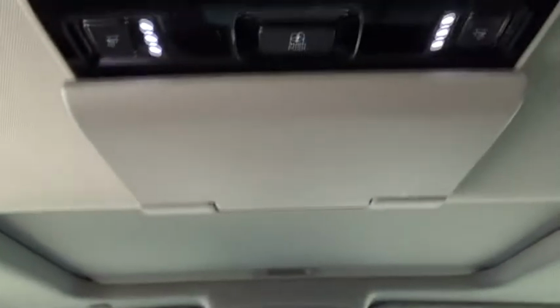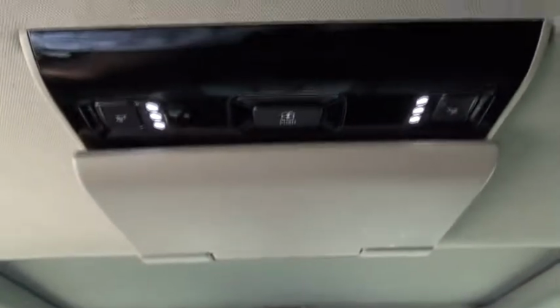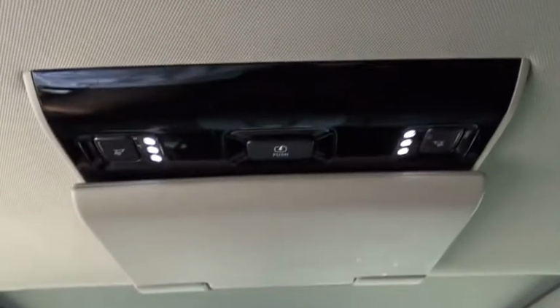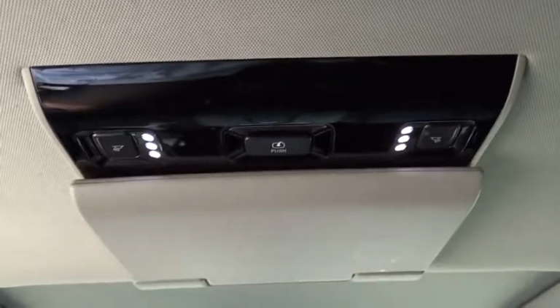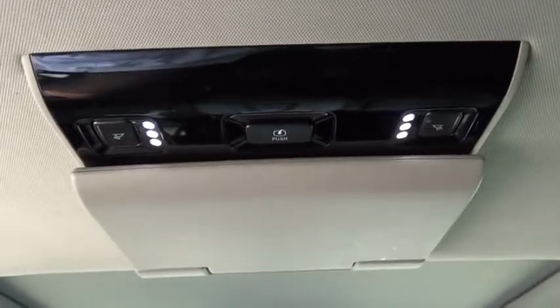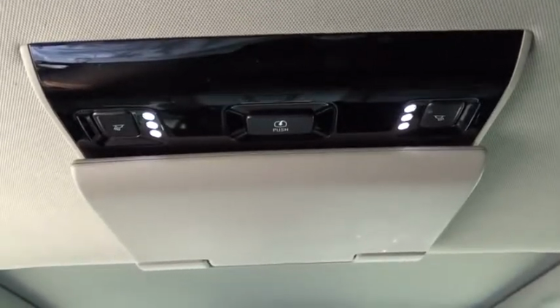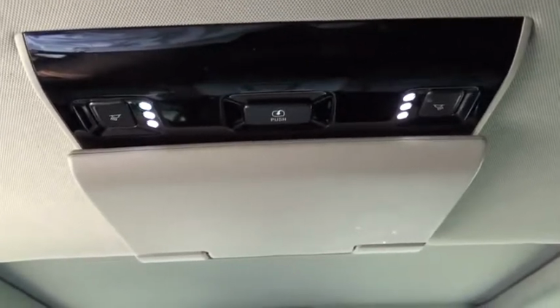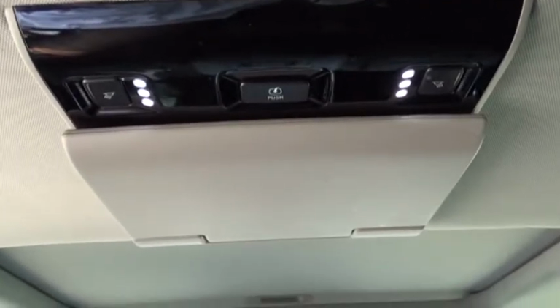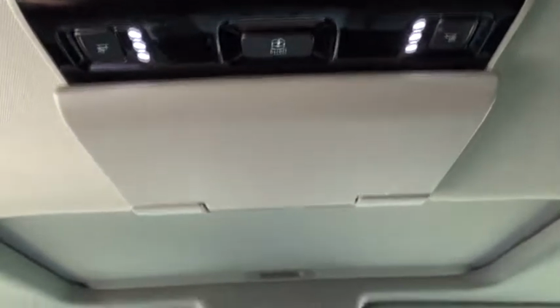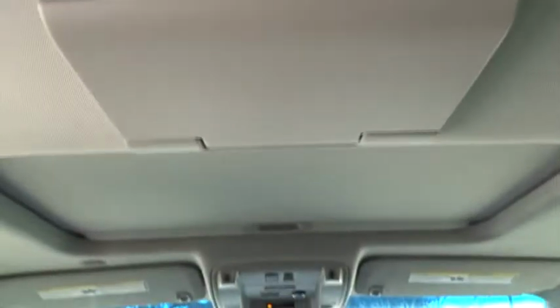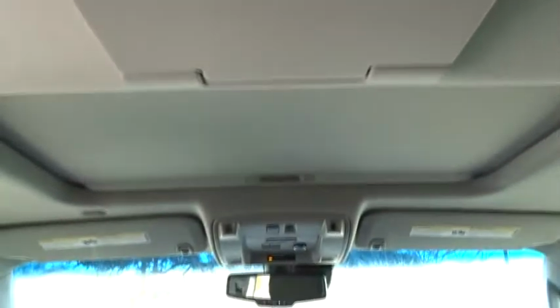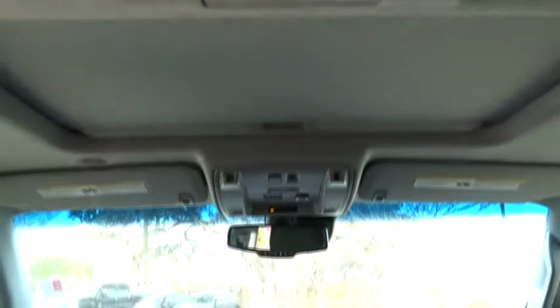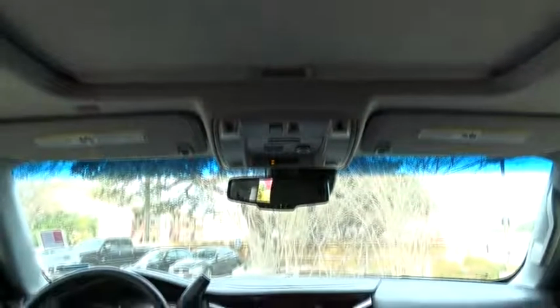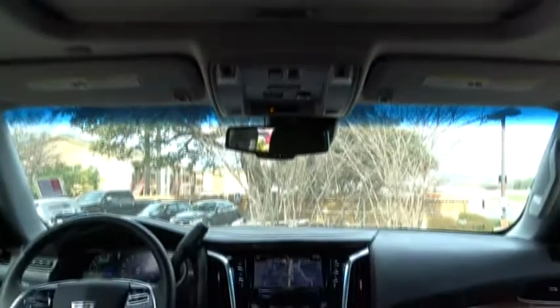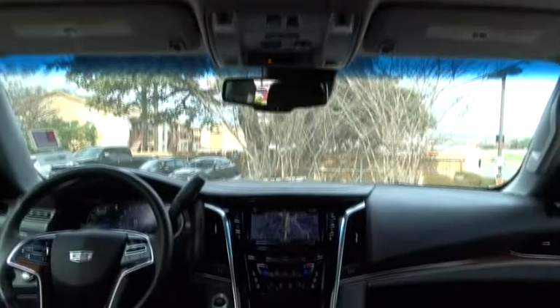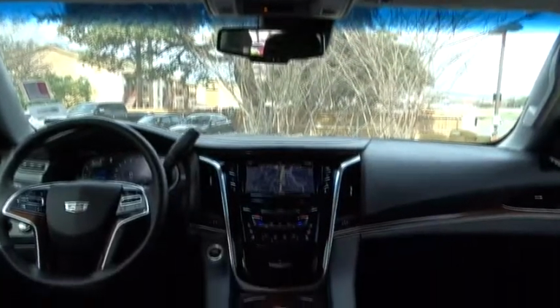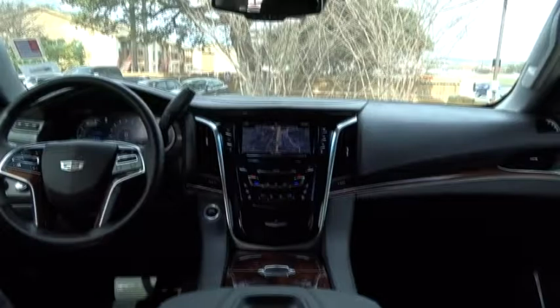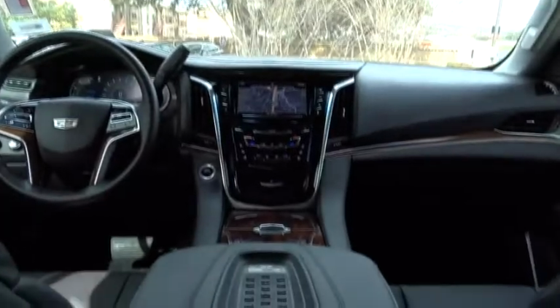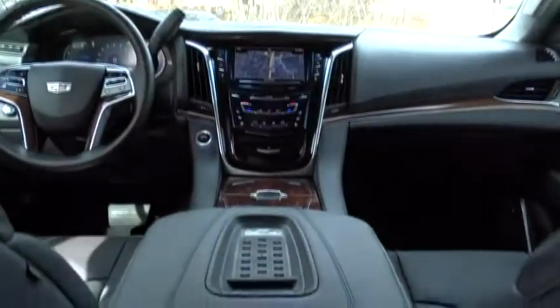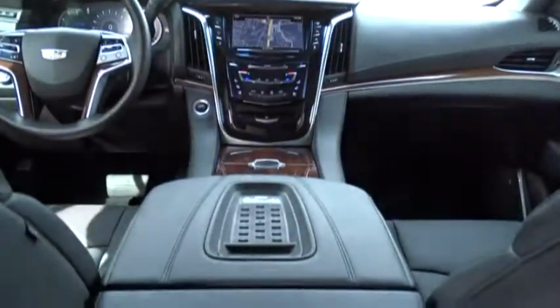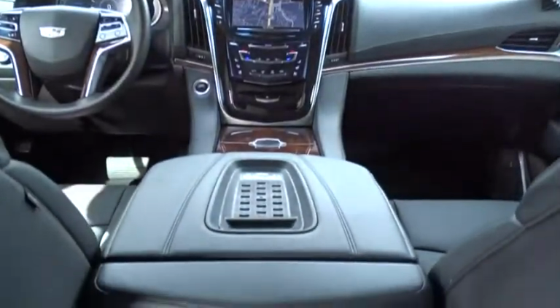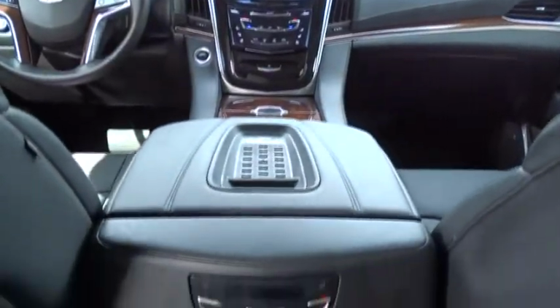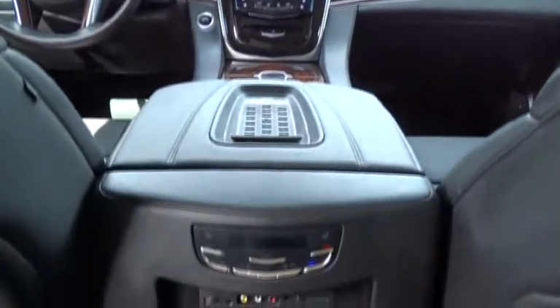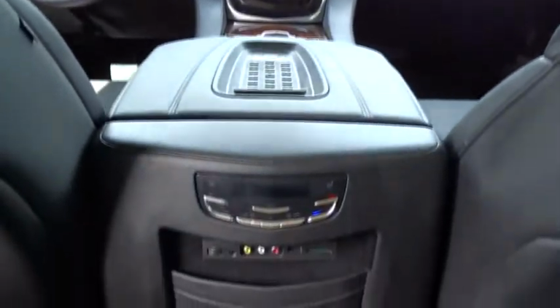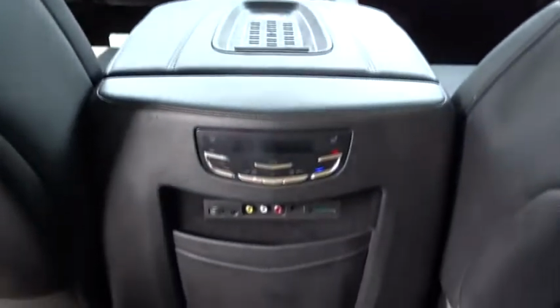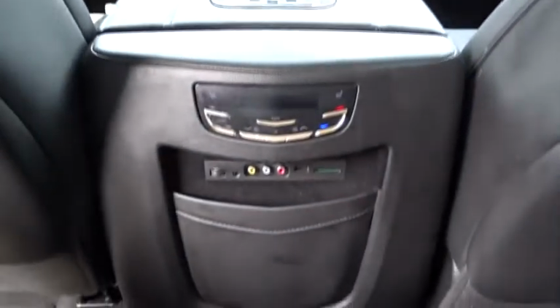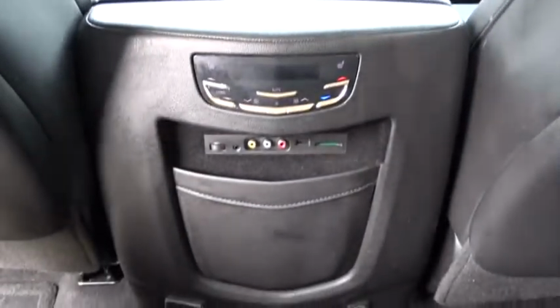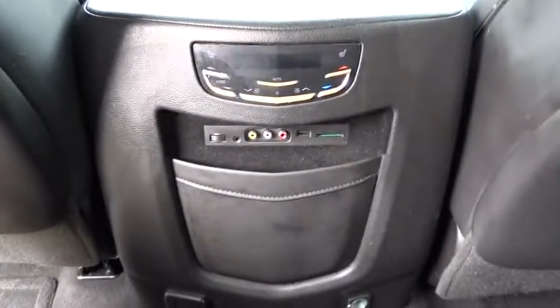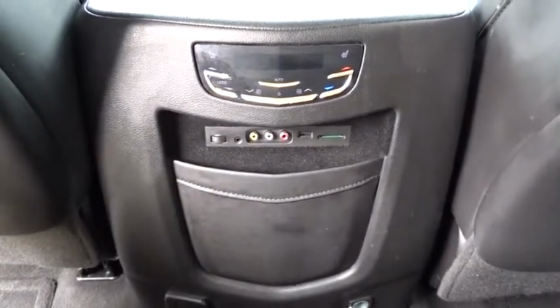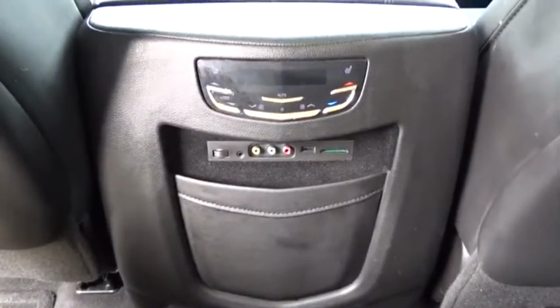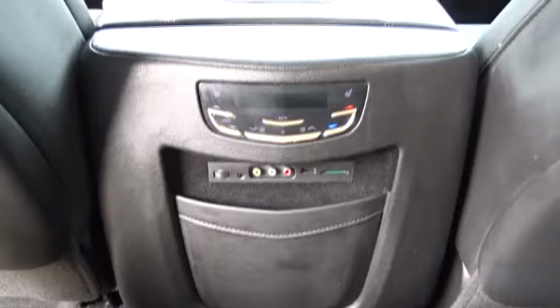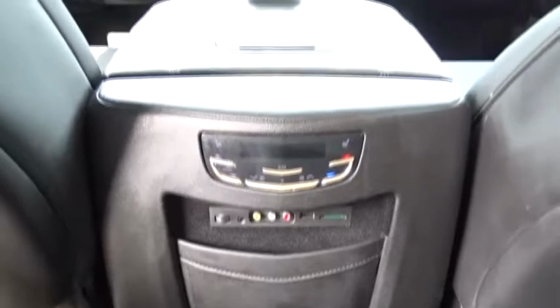Lane departure warning, navigation system, backup camera, power passenger seat, Bluetooth, leather-wrapped steering wheel, moonroof, power steering, adjustable steering wheel, aluminum wheels, floor mats.